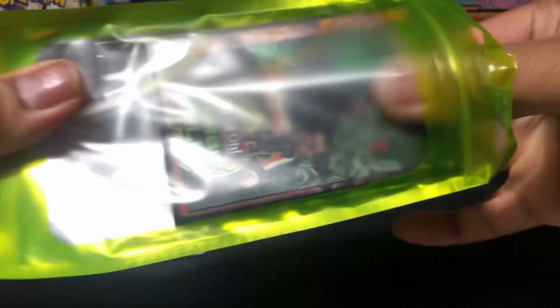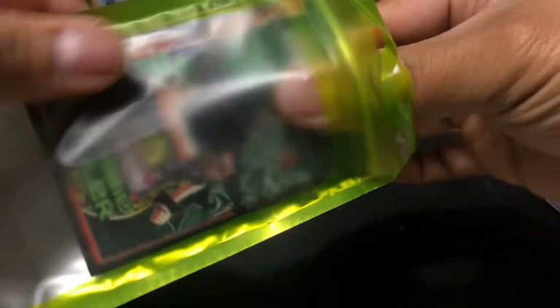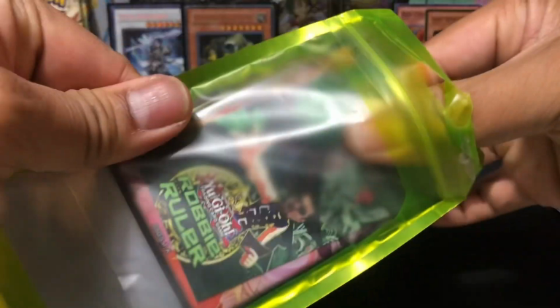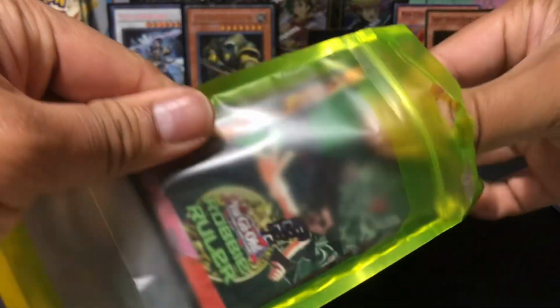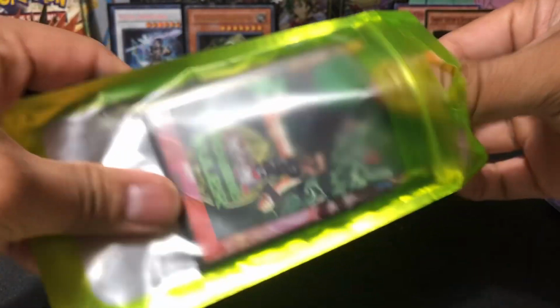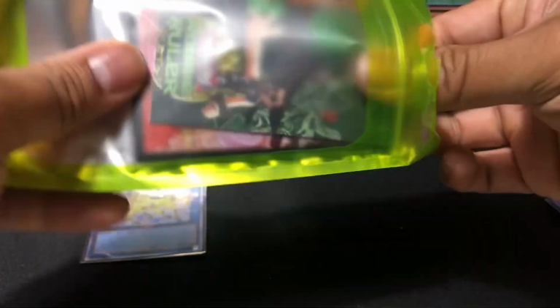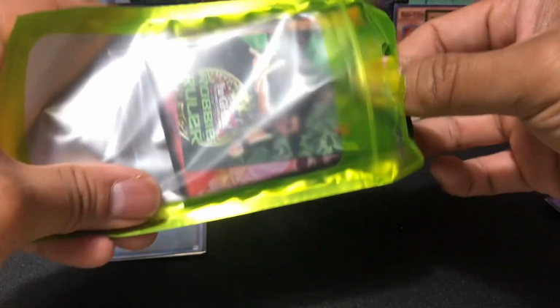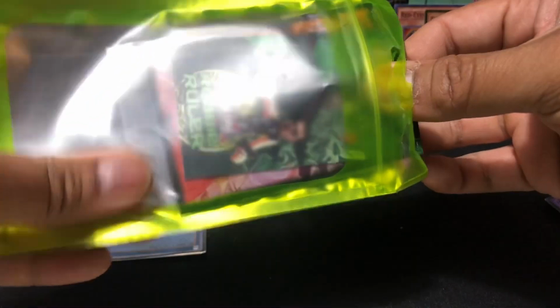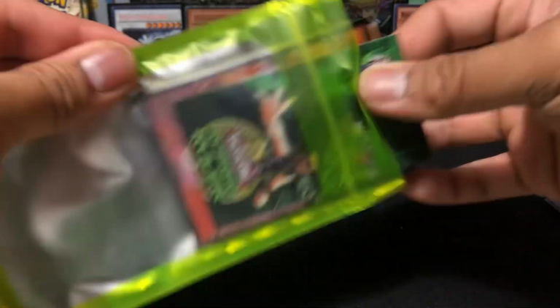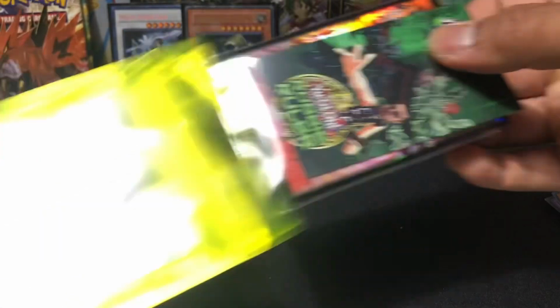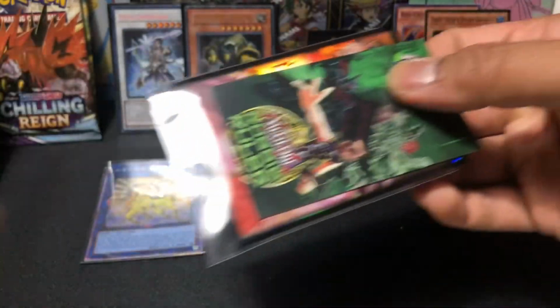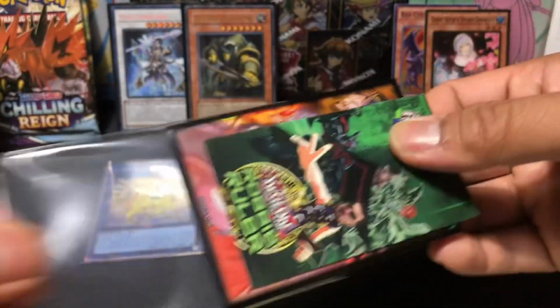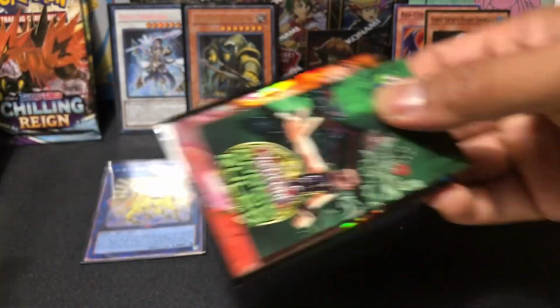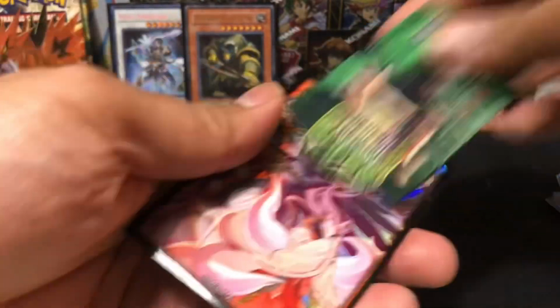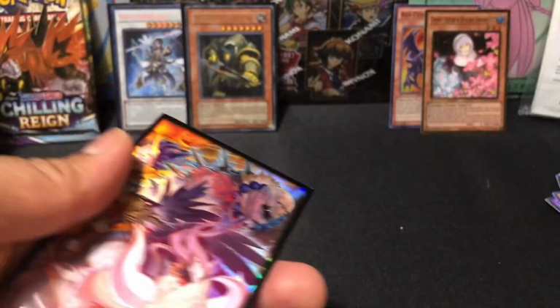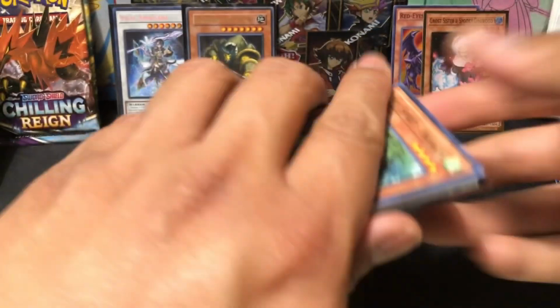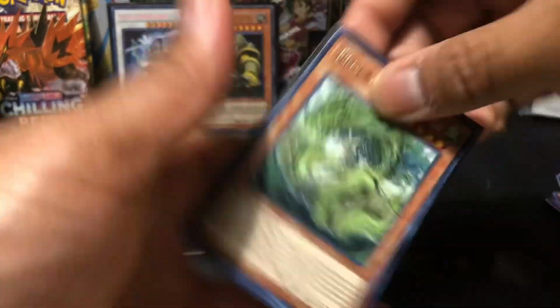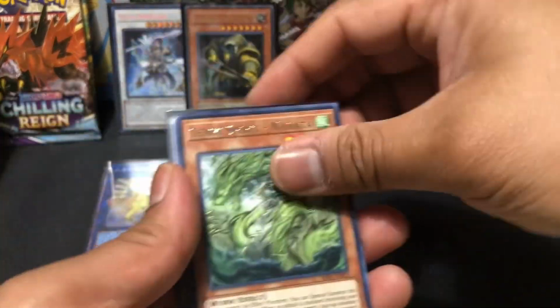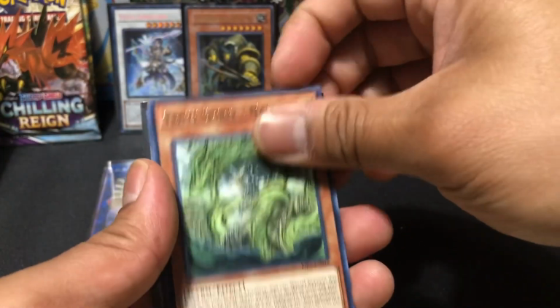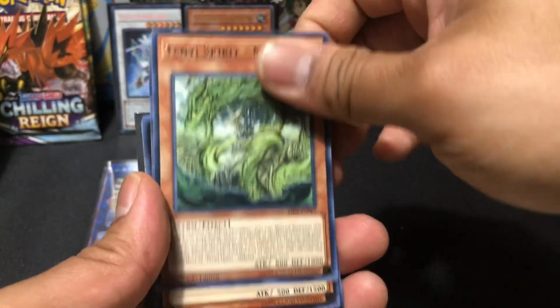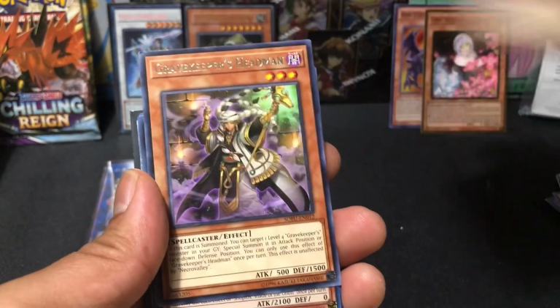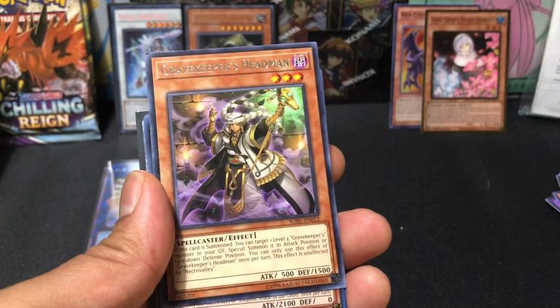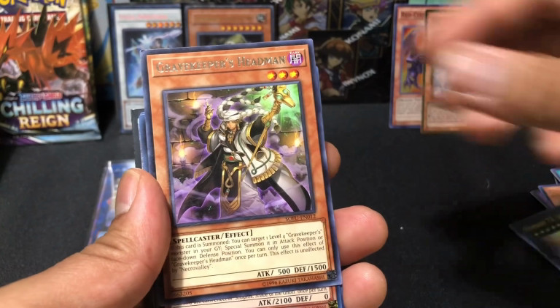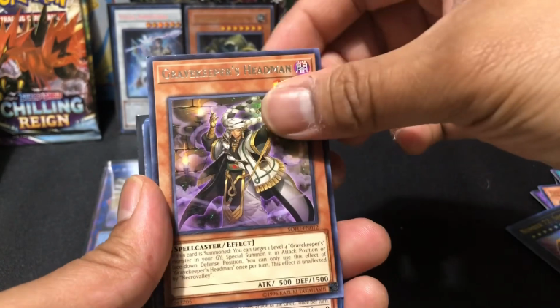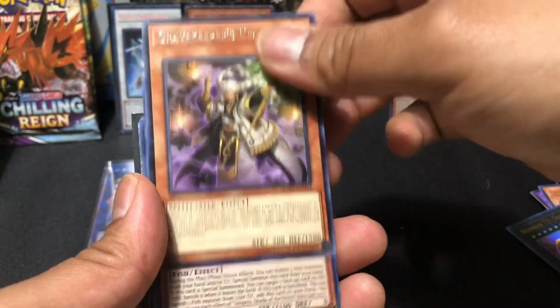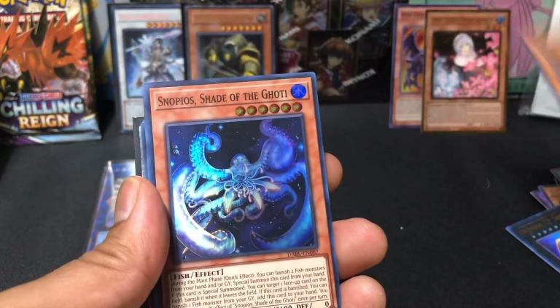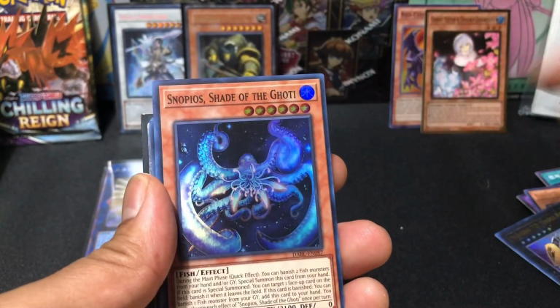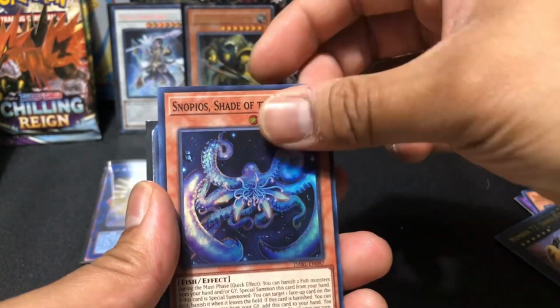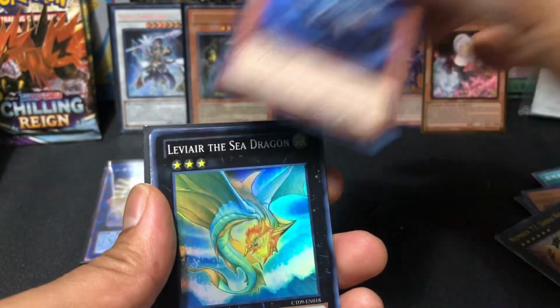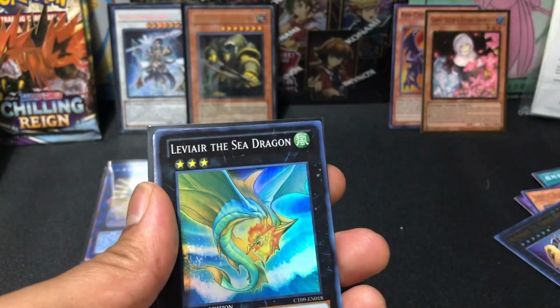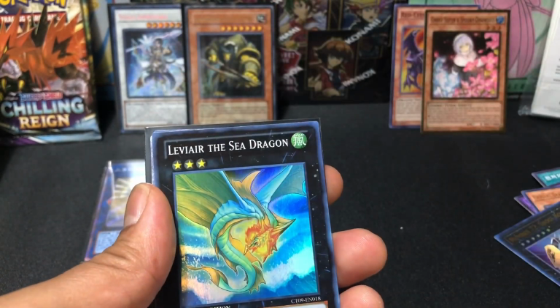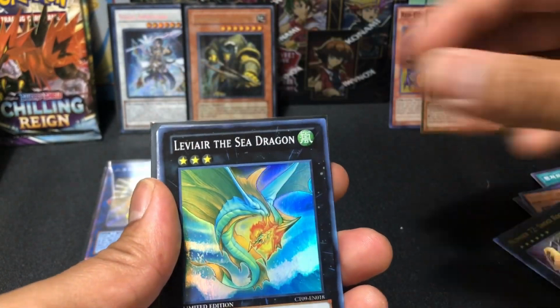Pack number four. Let's see what we have on this one. I gotta be honest though — when I saw the little shiny rim, I thought it was going to be something crazy.